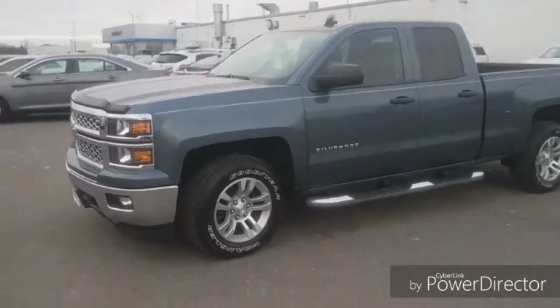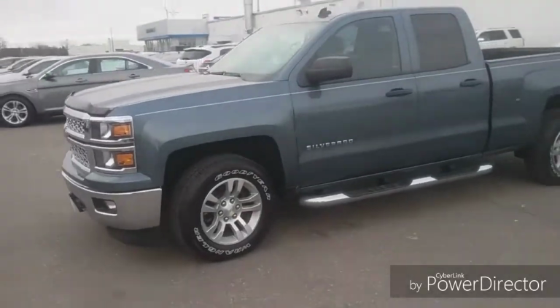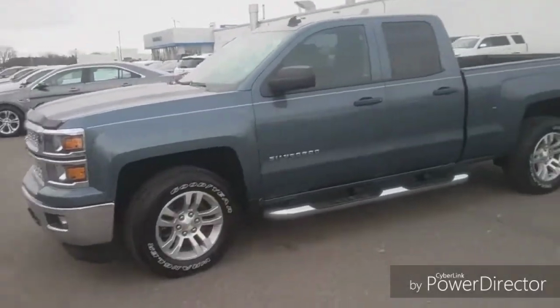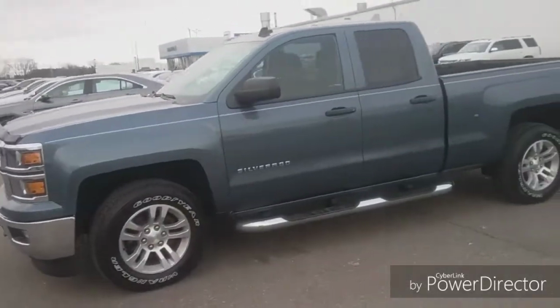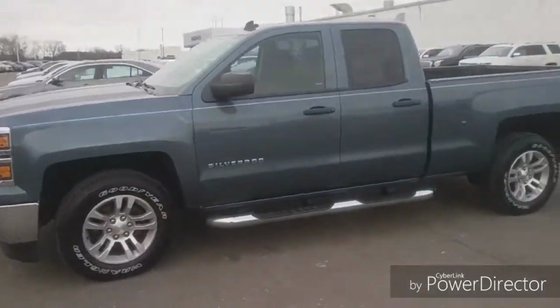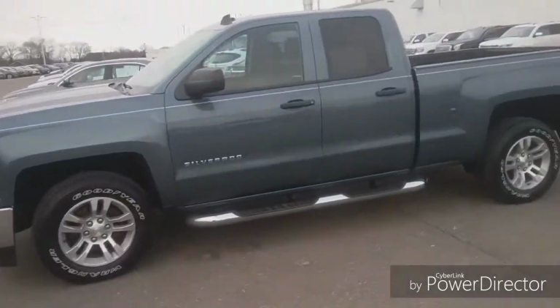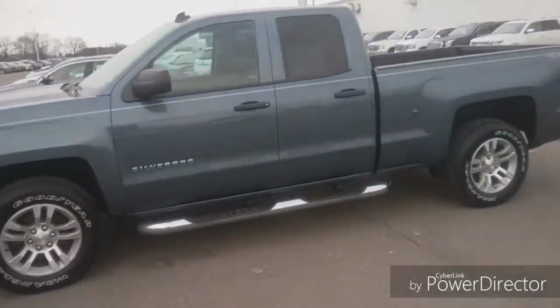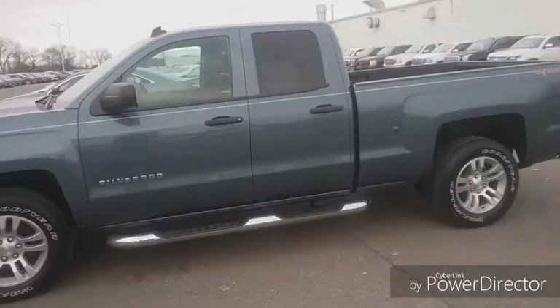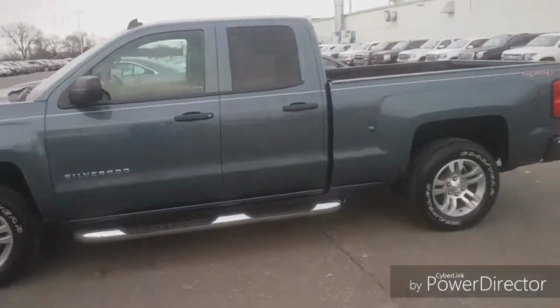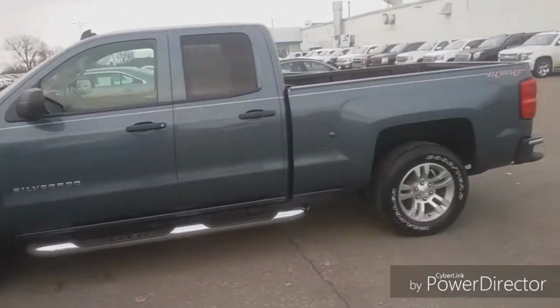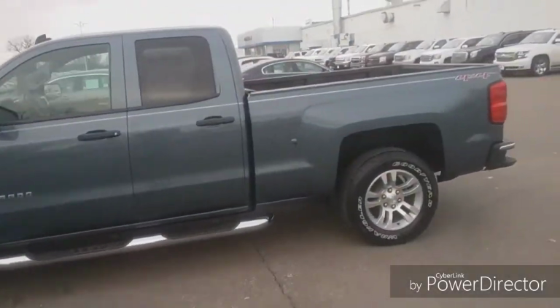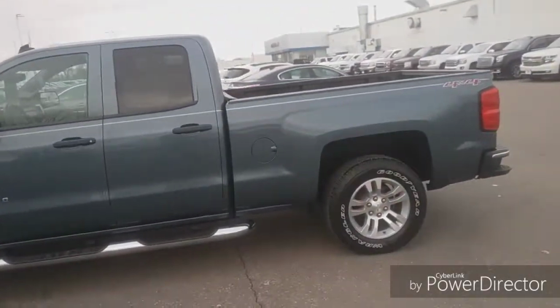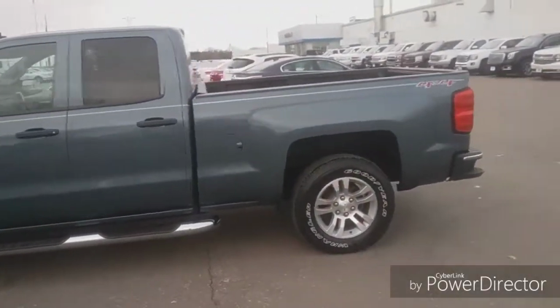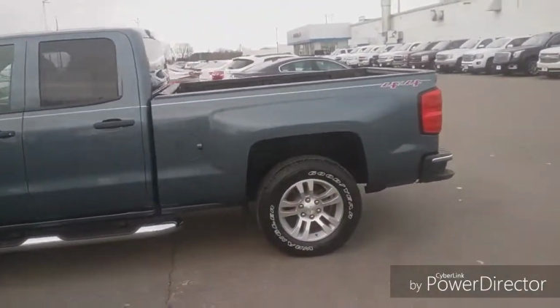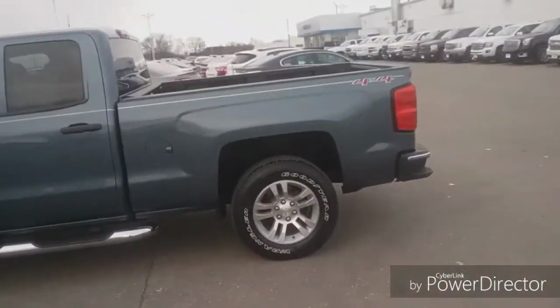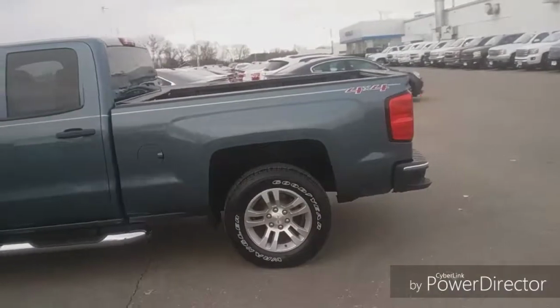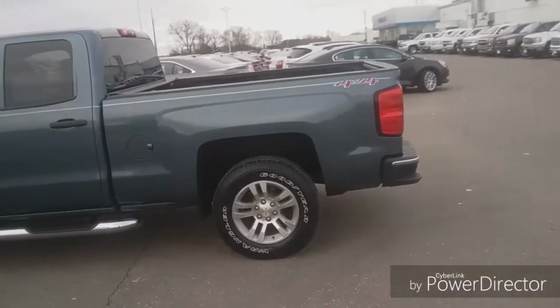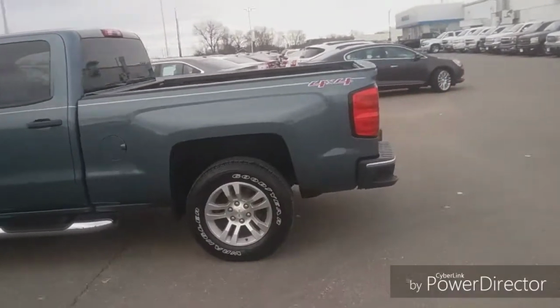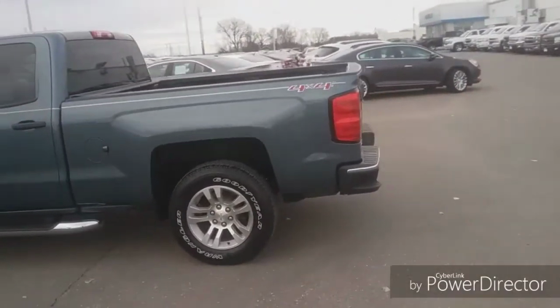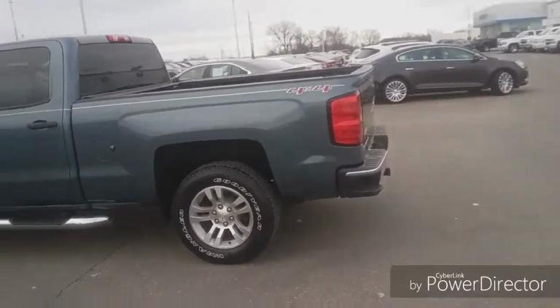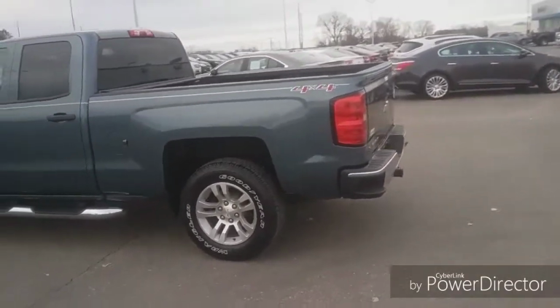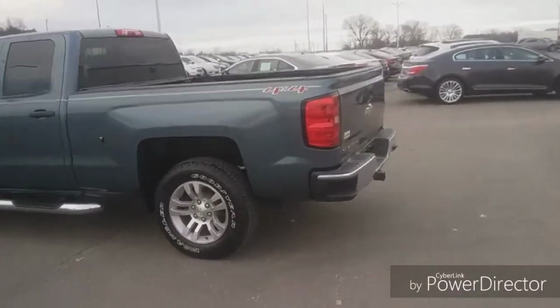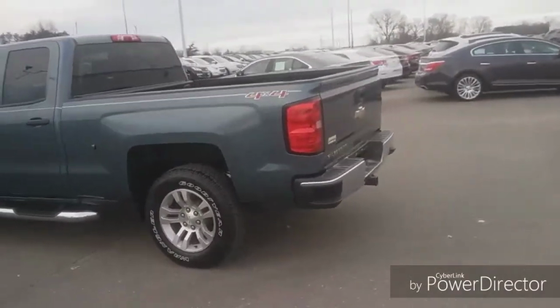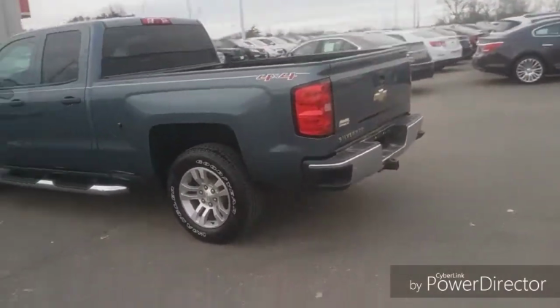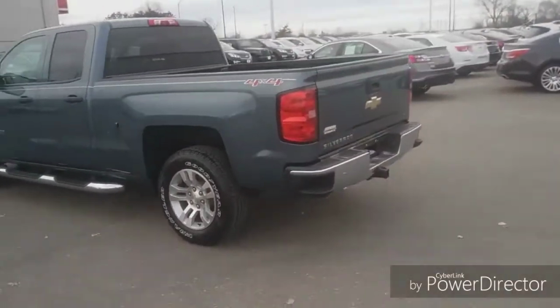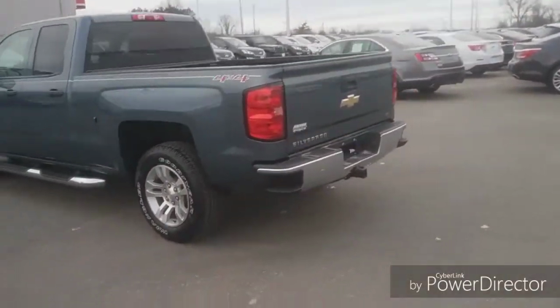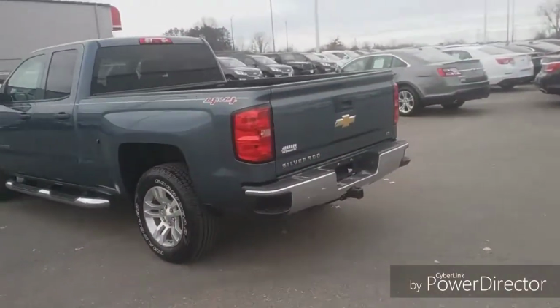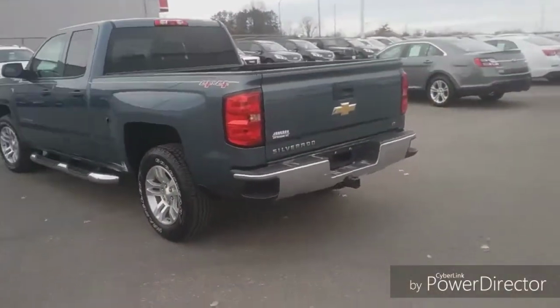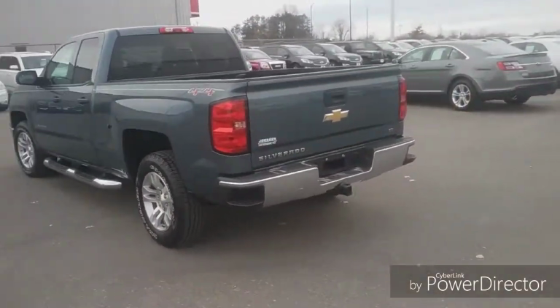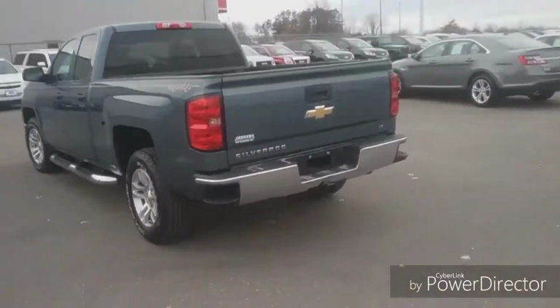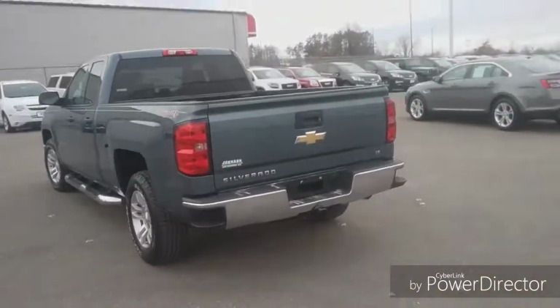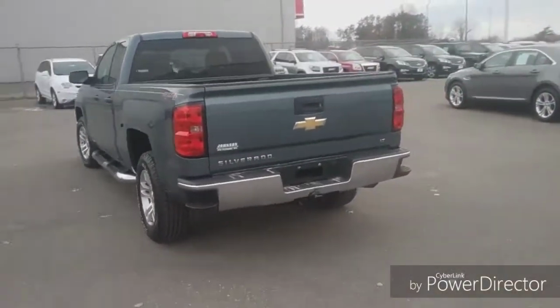Hello Christian, welcome to Johnson Motors. Here we have our 2014 Chevy Silverado, stock number 908060.